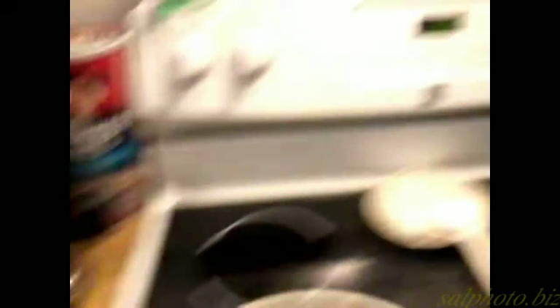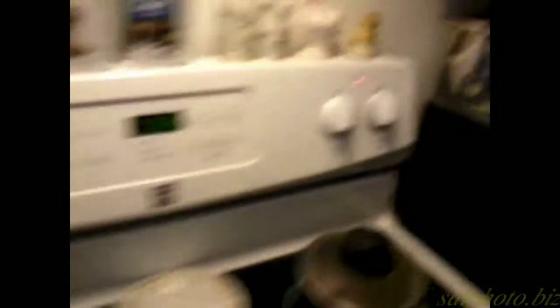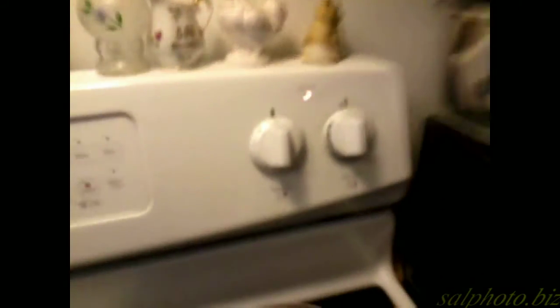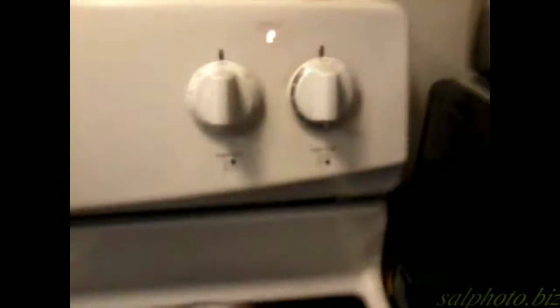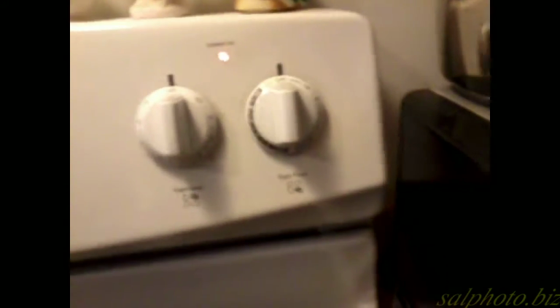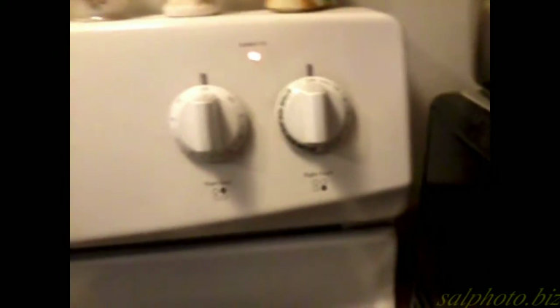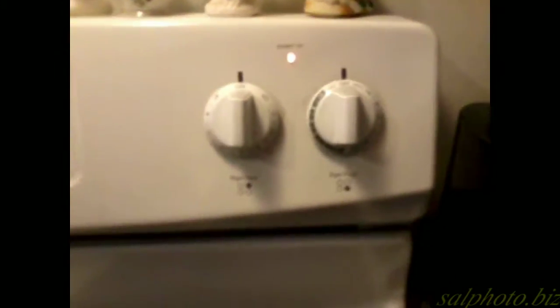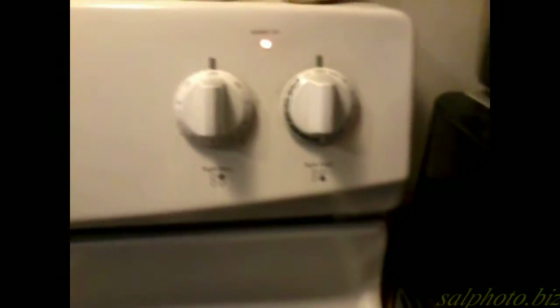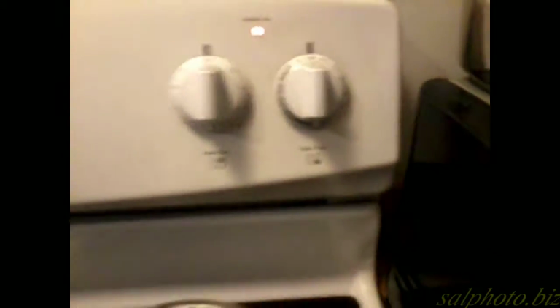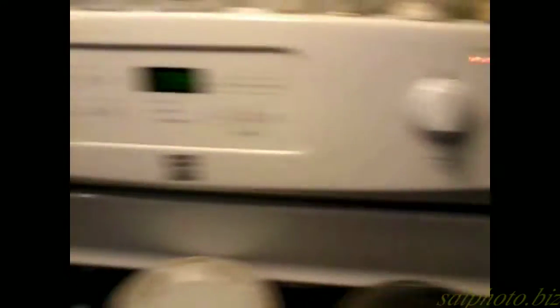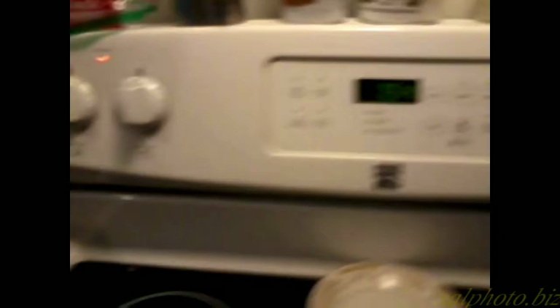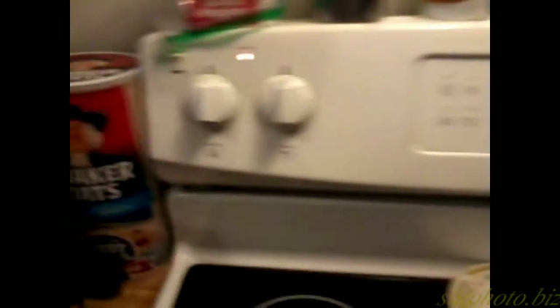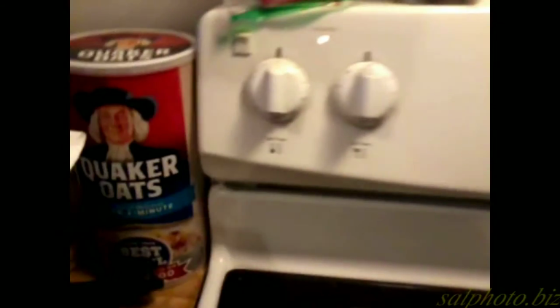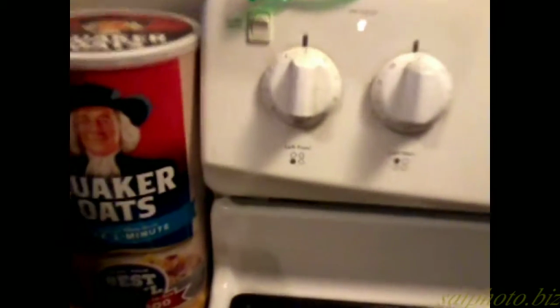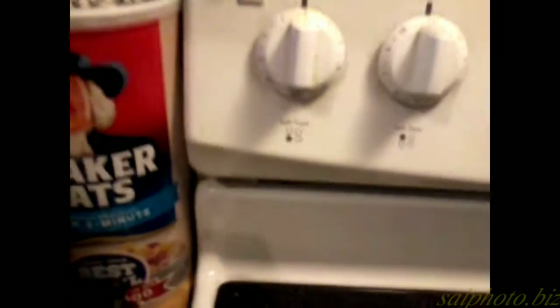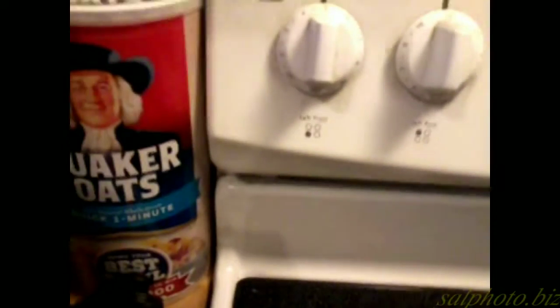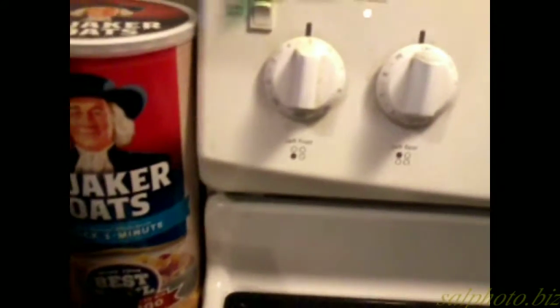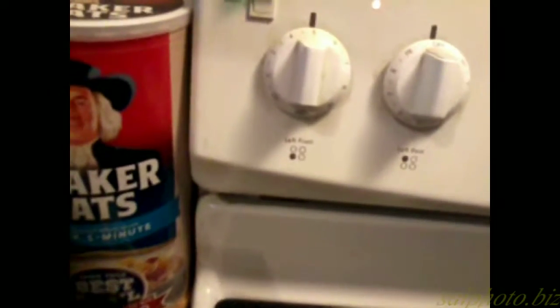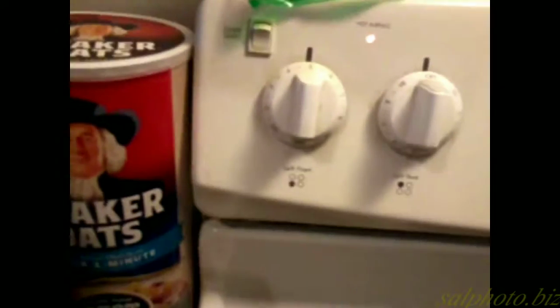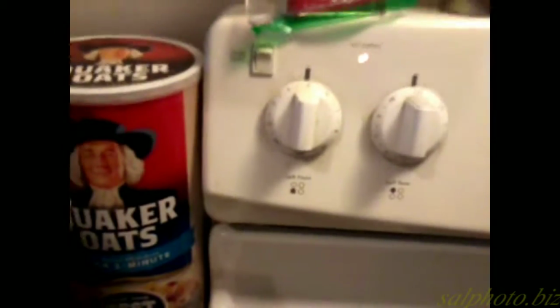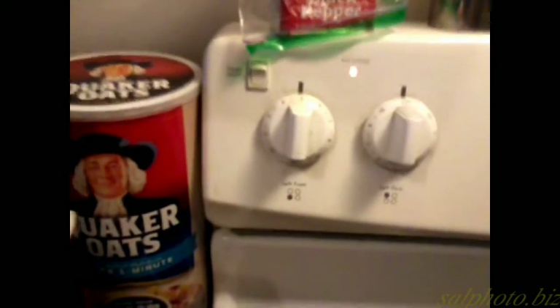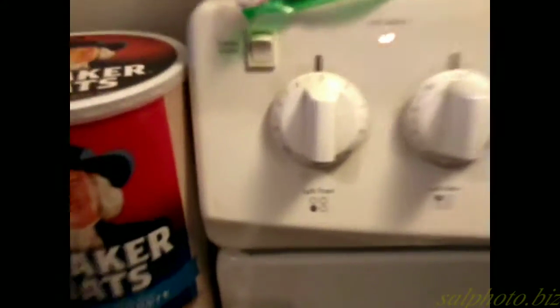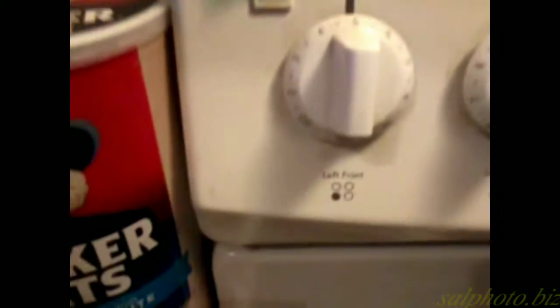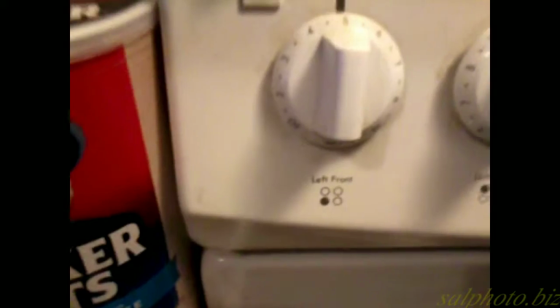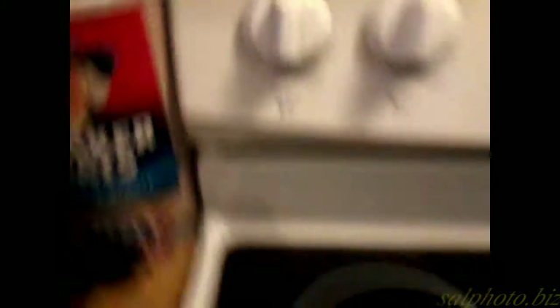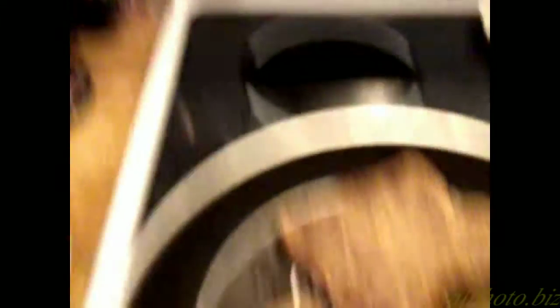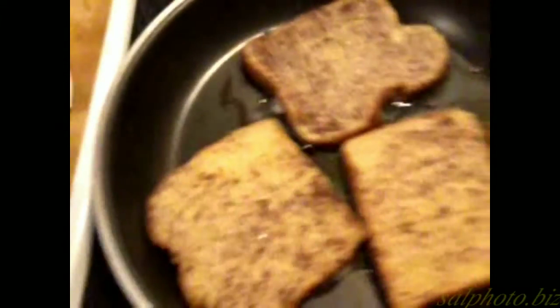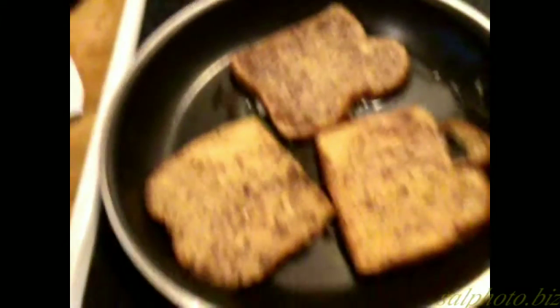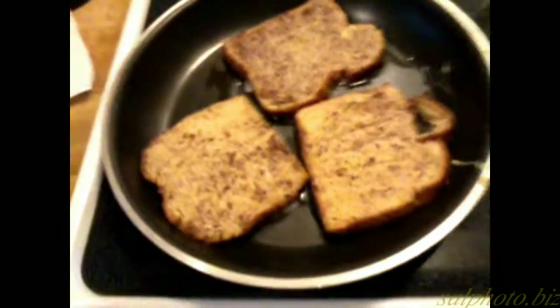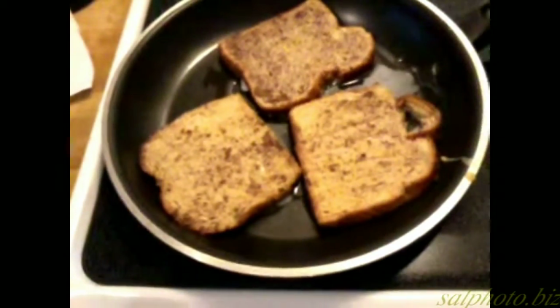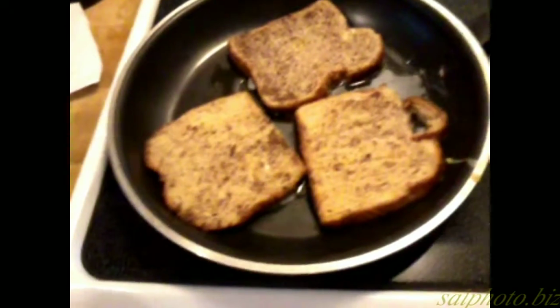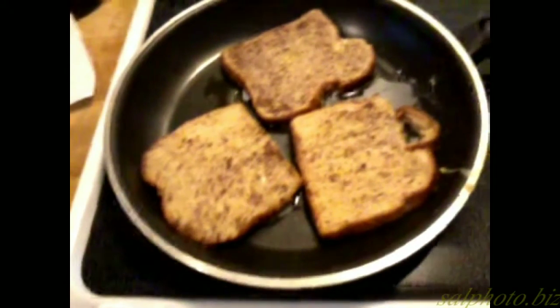The pan isn't really hot — I have it on five out of ten, so I'm going to increase it a little more. This is what it looks like.